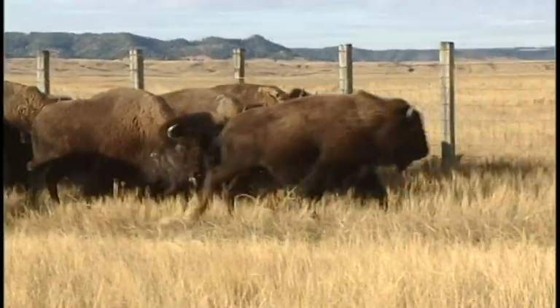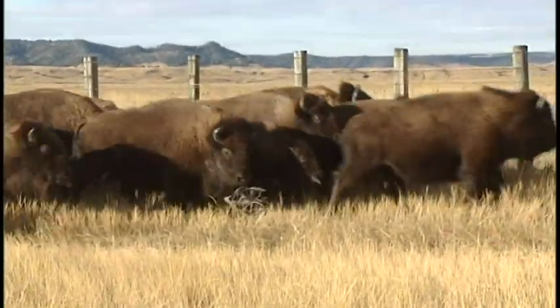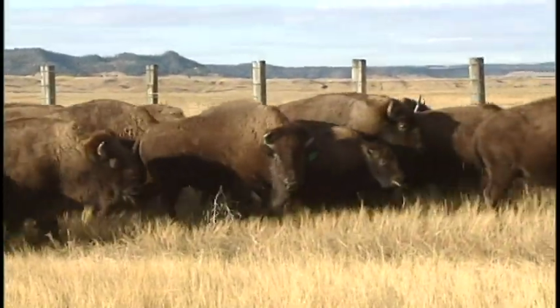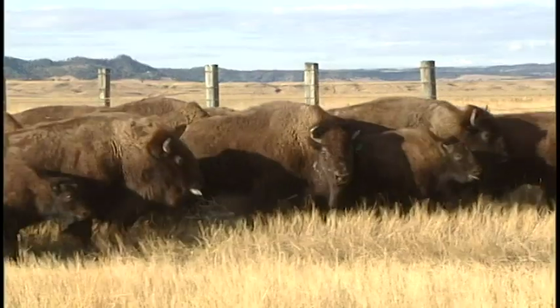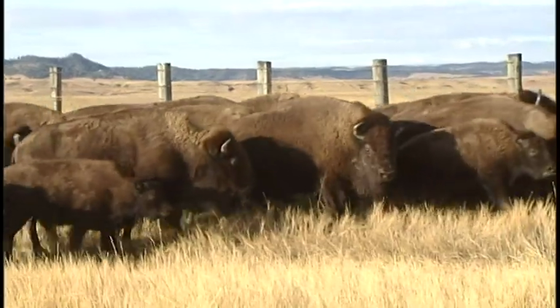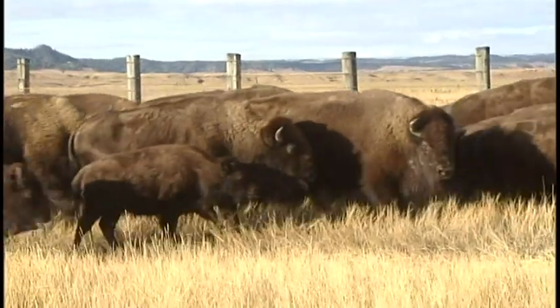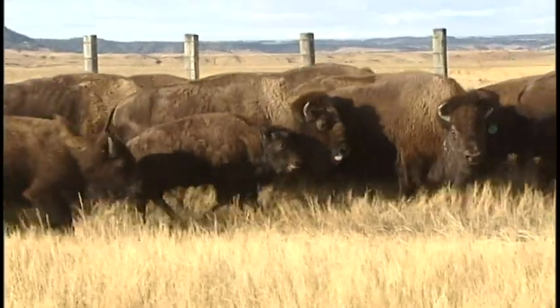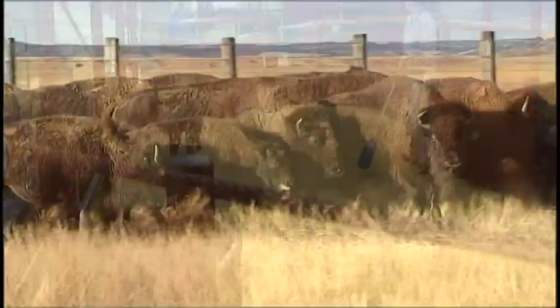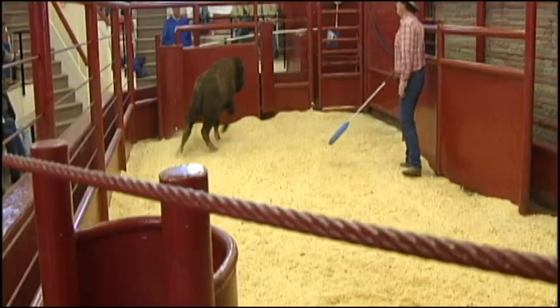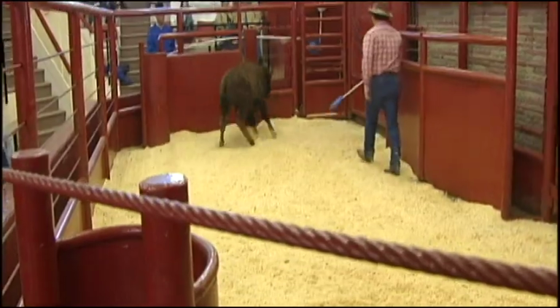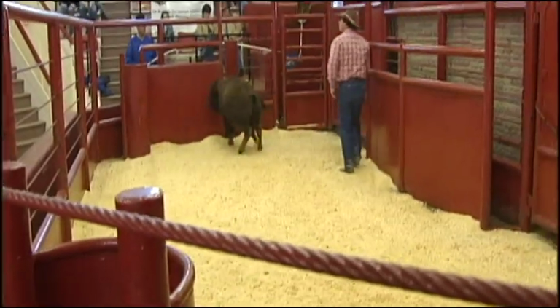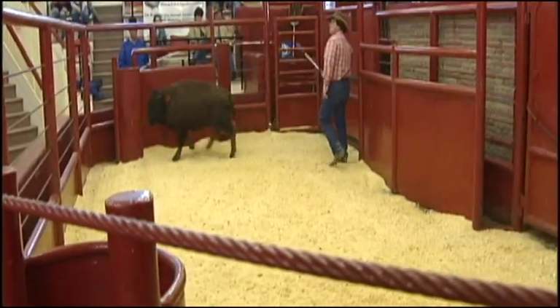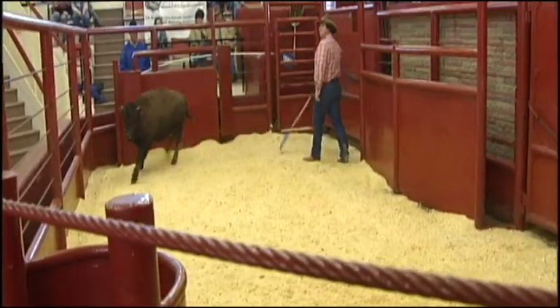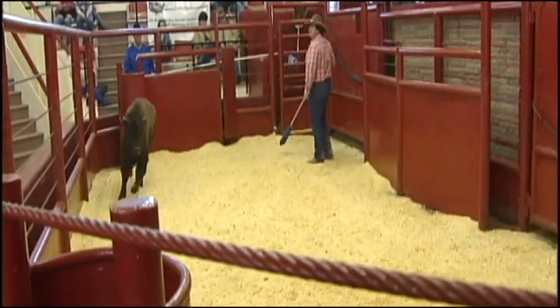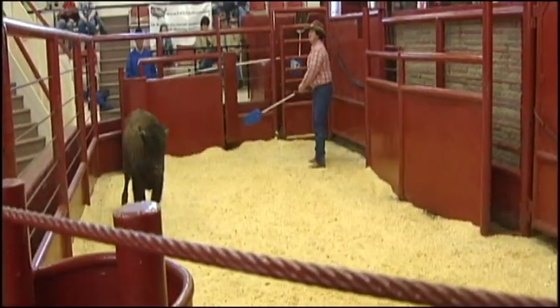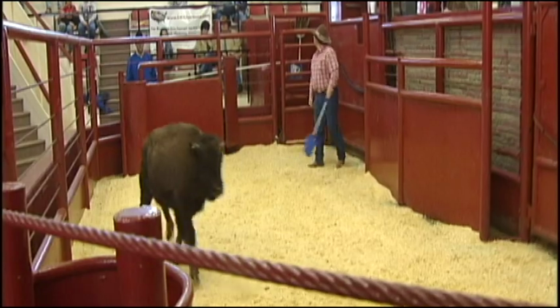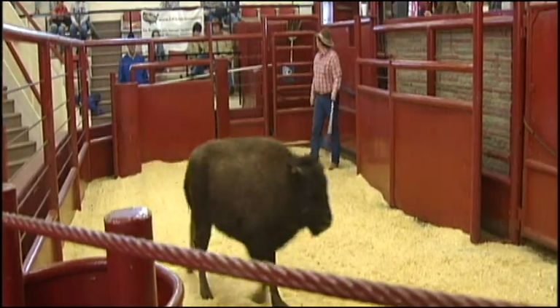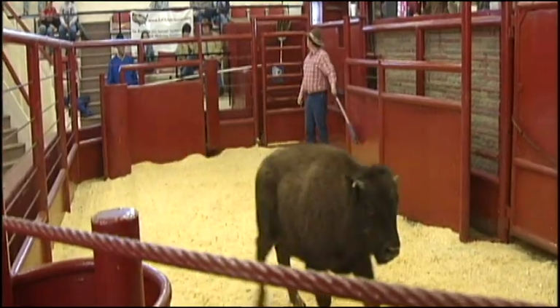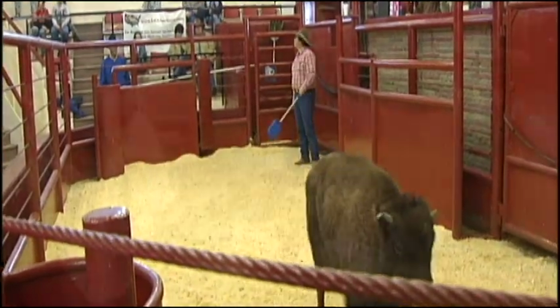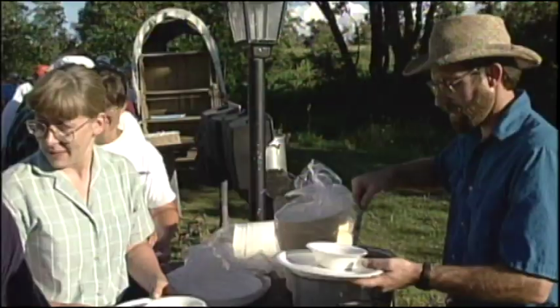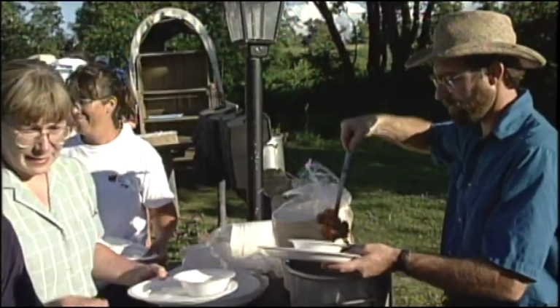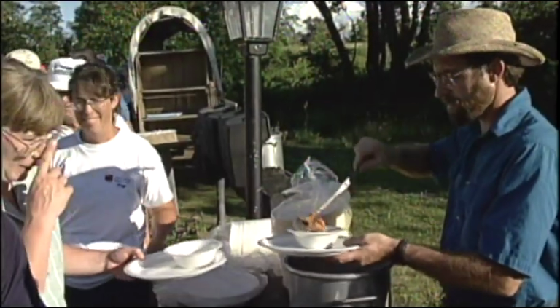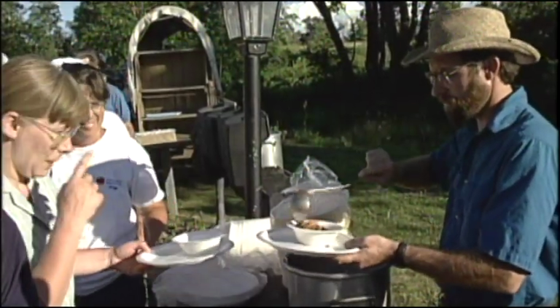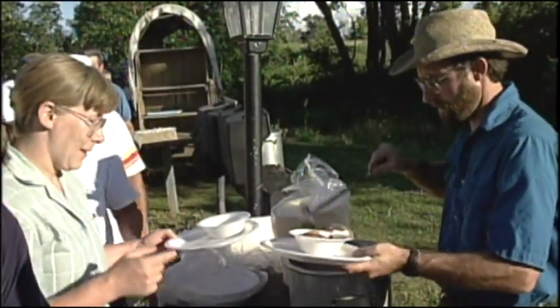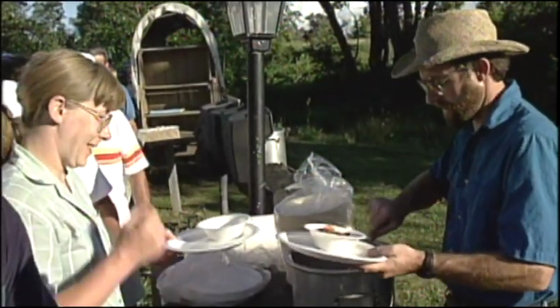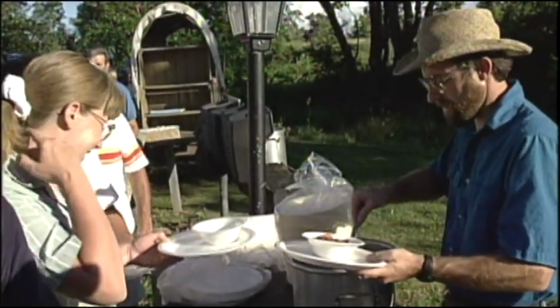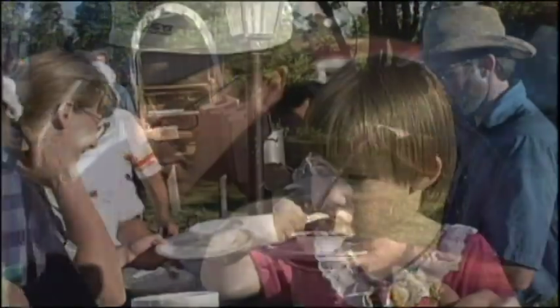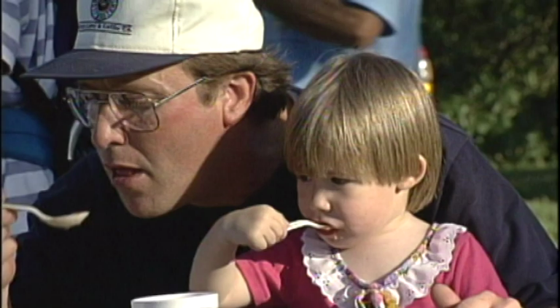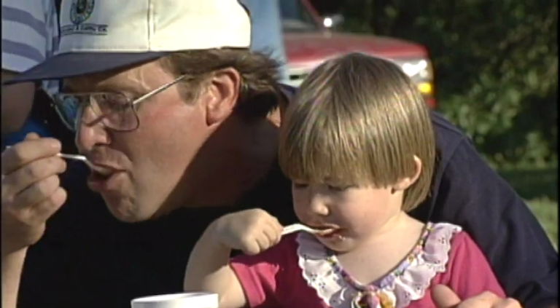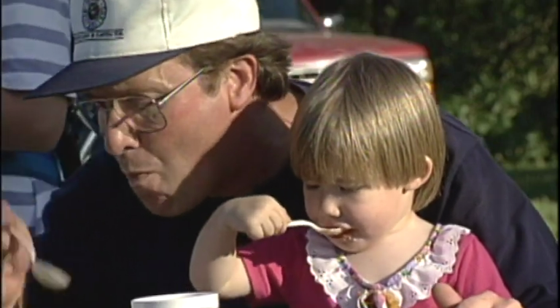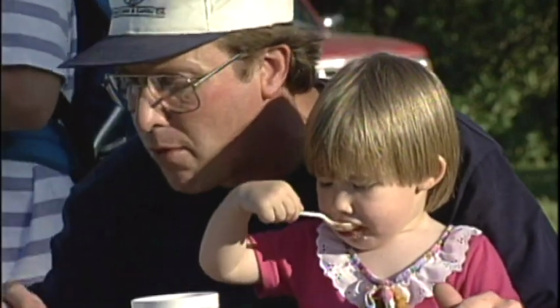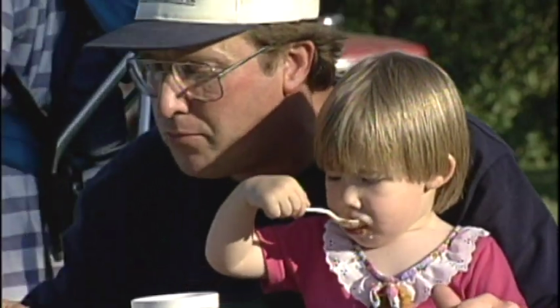We're trying to keep our herd around 150 breeding cows right now. We auction off between 90 and 100 head a year on average. We supply meat to all the parks and their cookouts, probably about 25 head yearly.